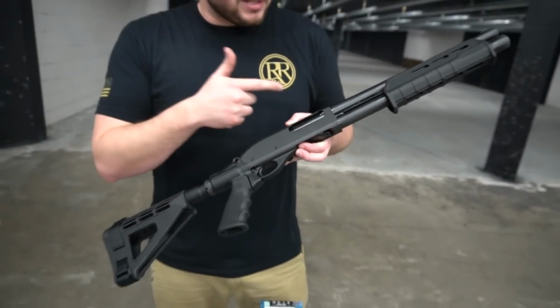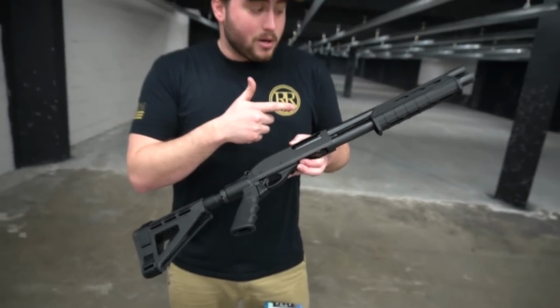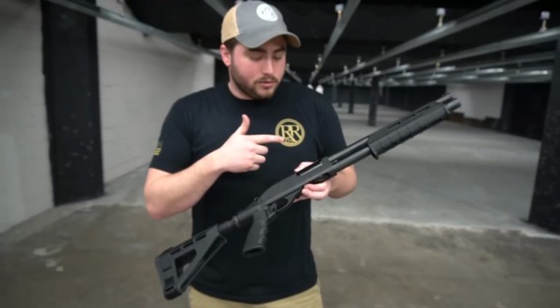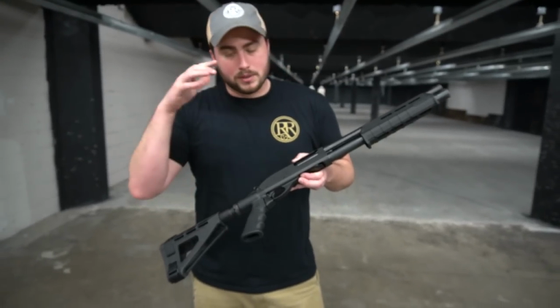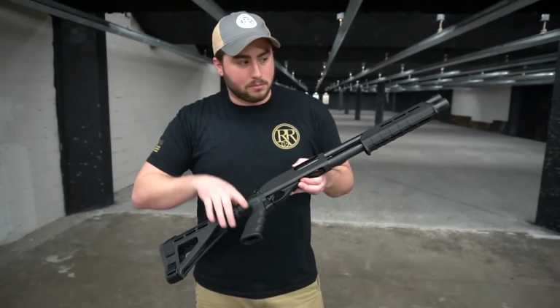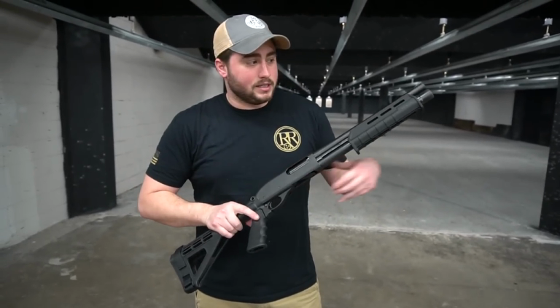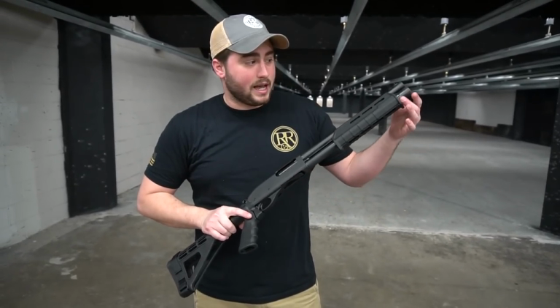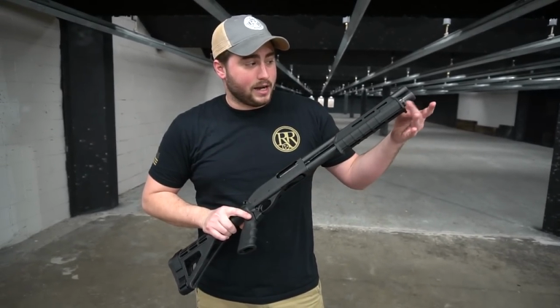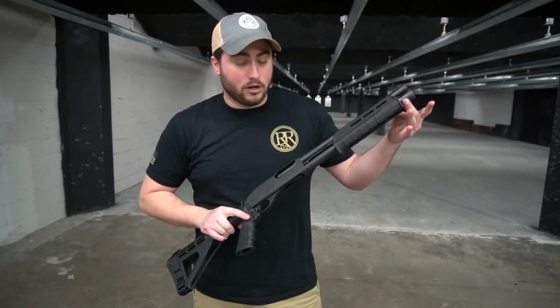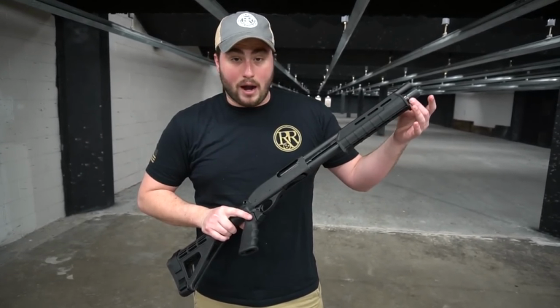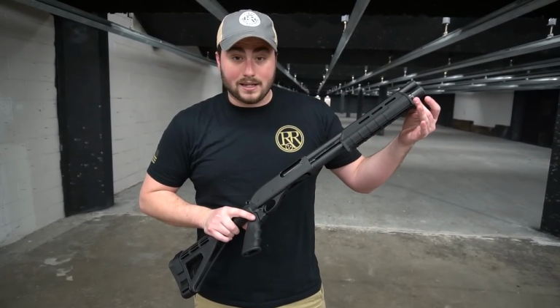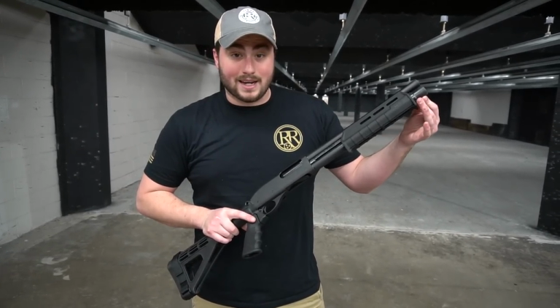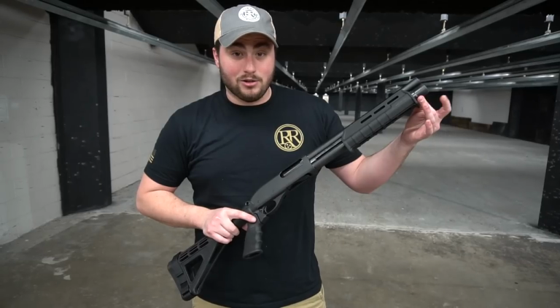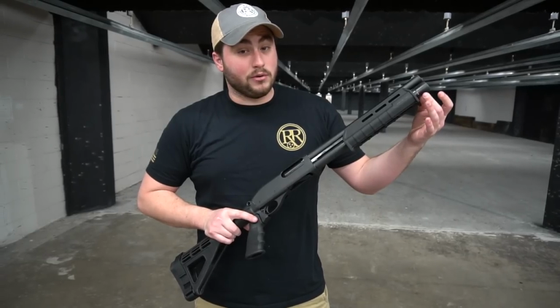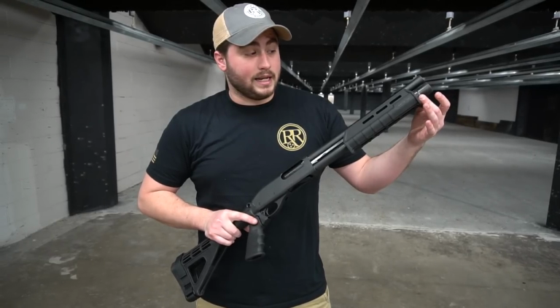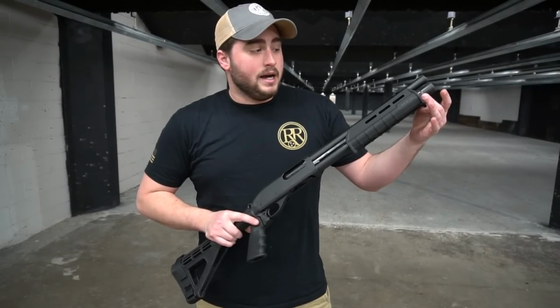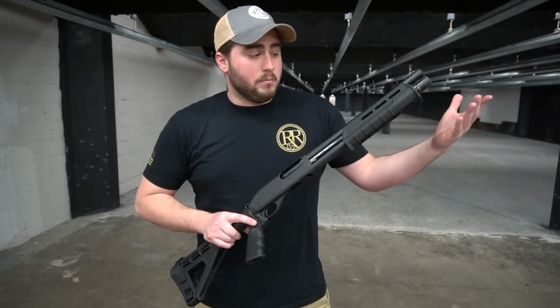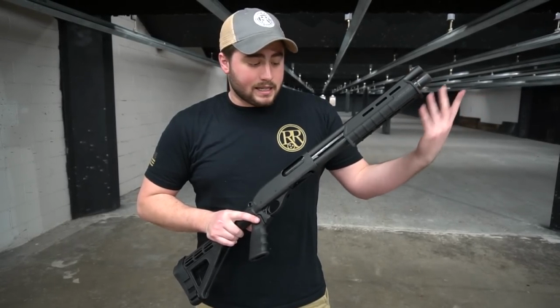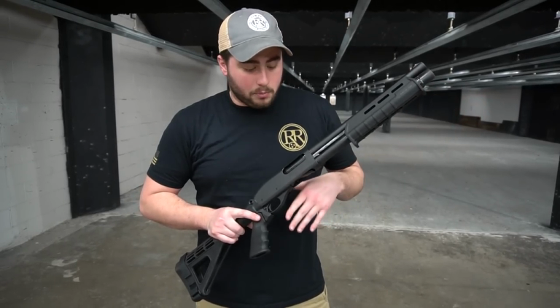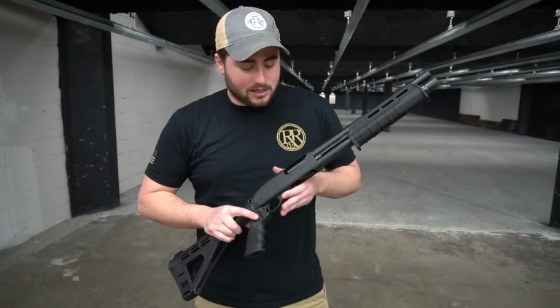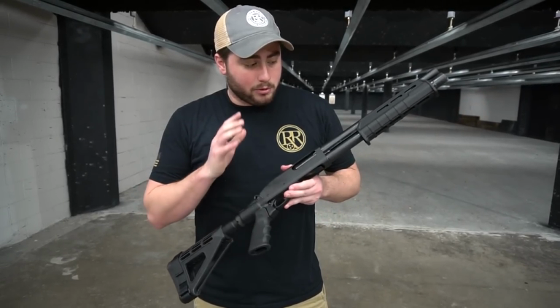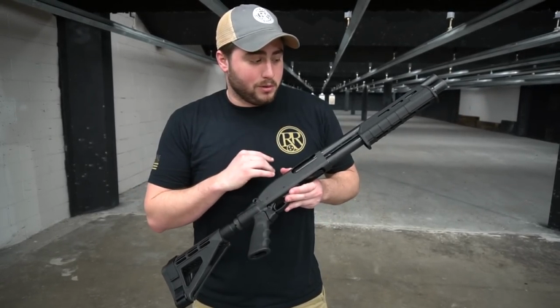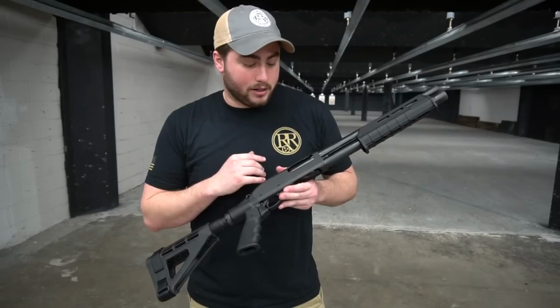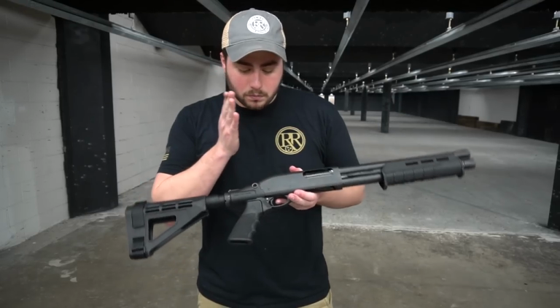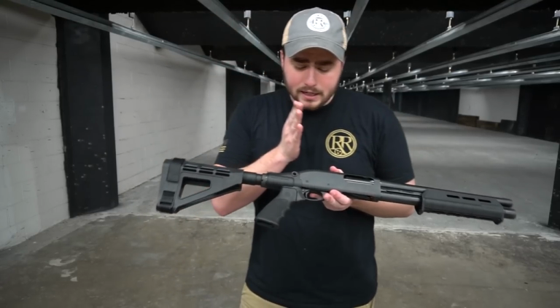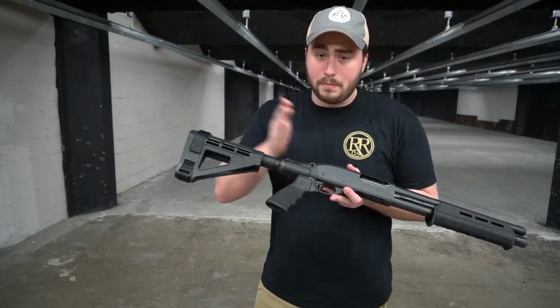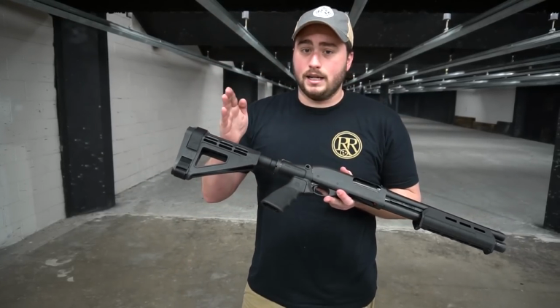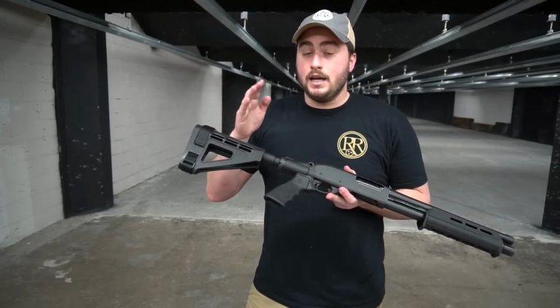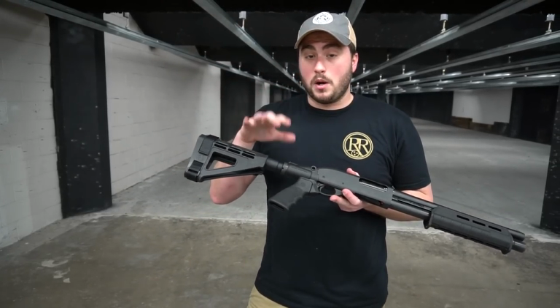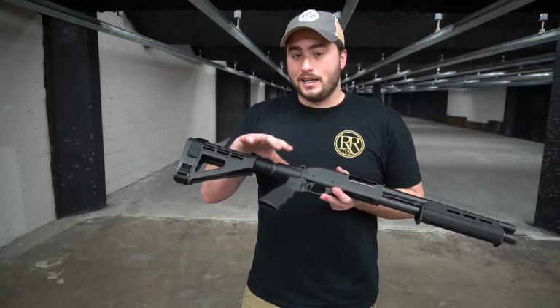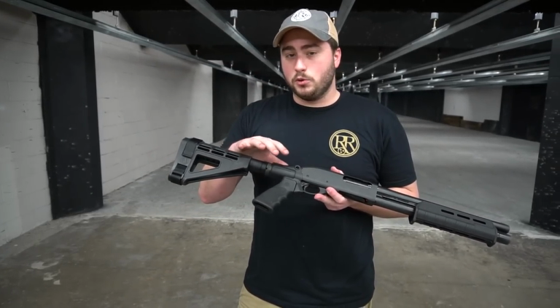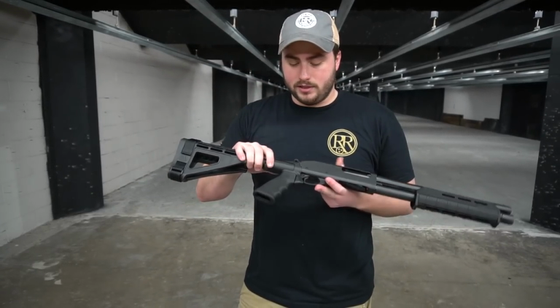What's different about this one besides the brace is it does have an extra round capacity in the magazine tube, which I really like. Besides that it's all pretty much the same. Getting towards the back of the gun is where we really get into some cool differences.